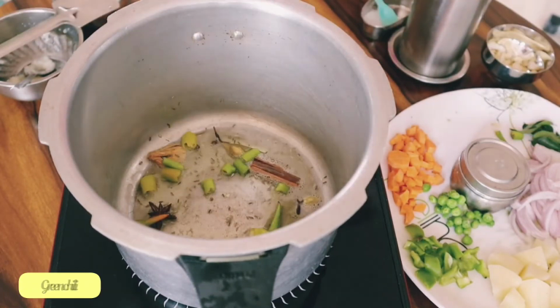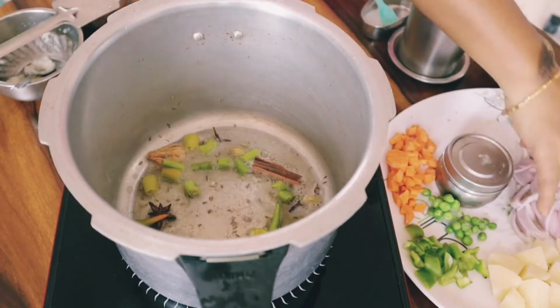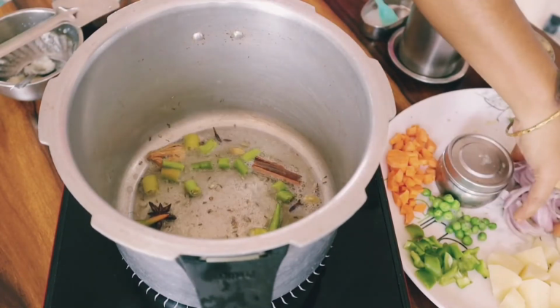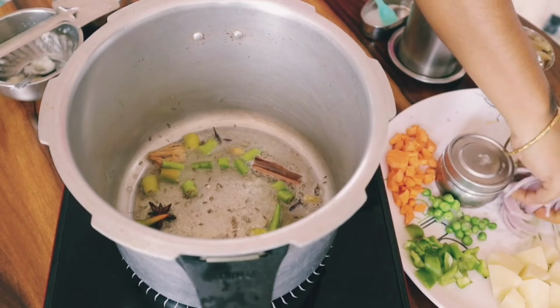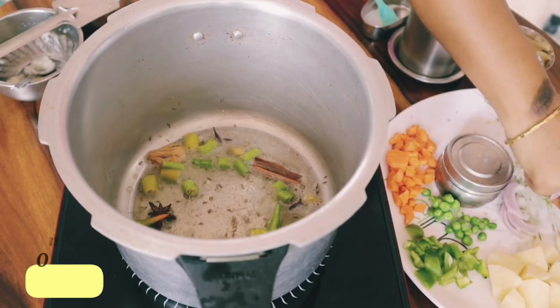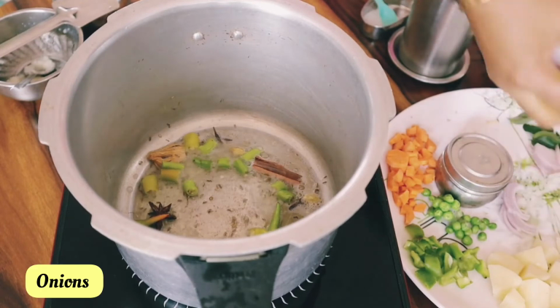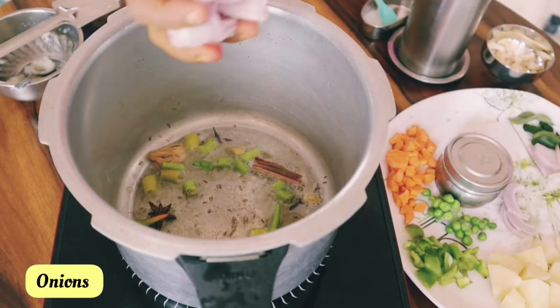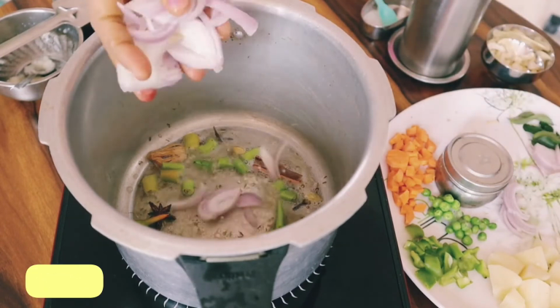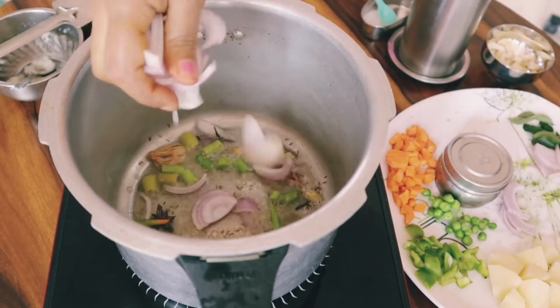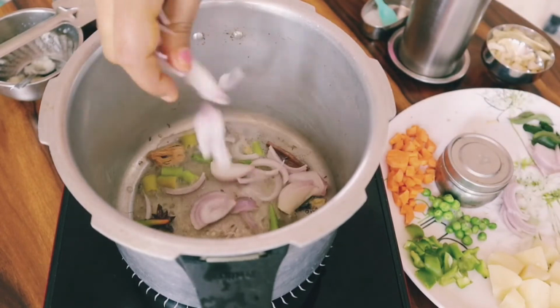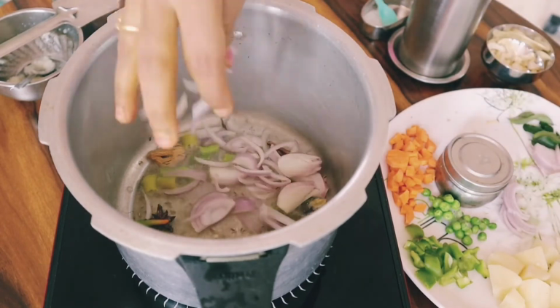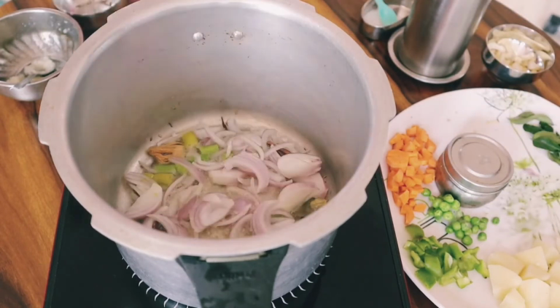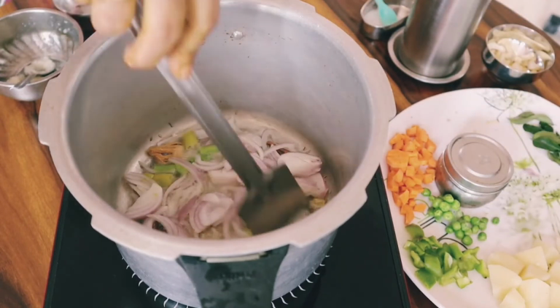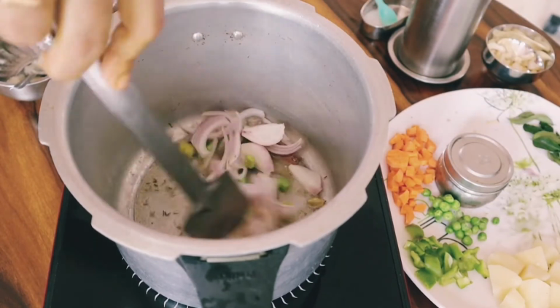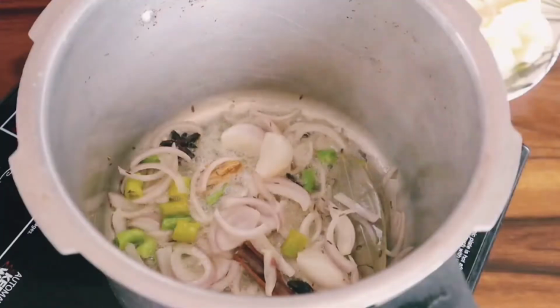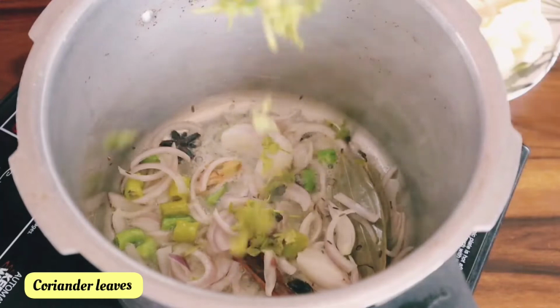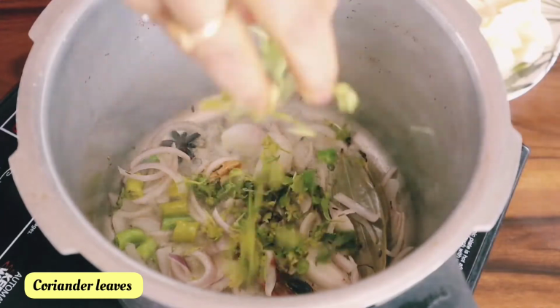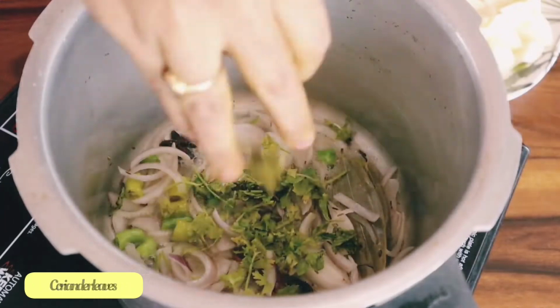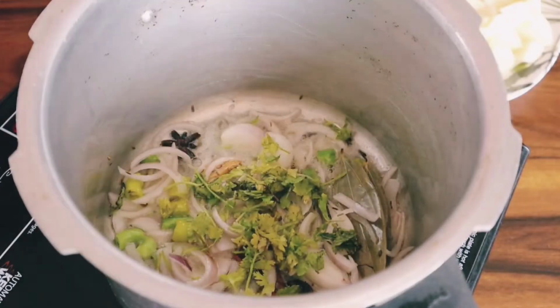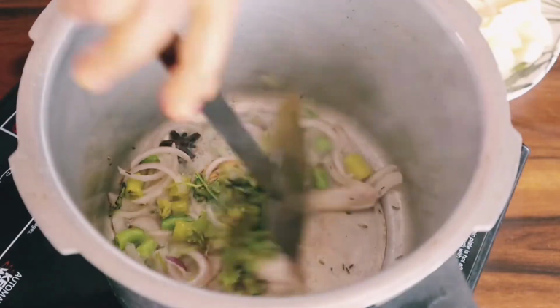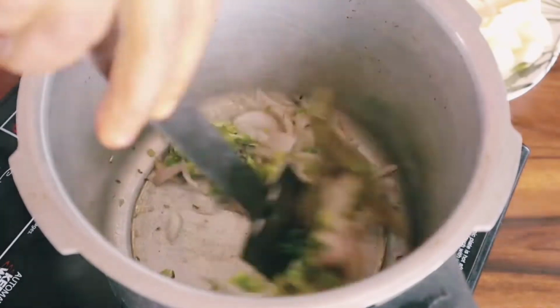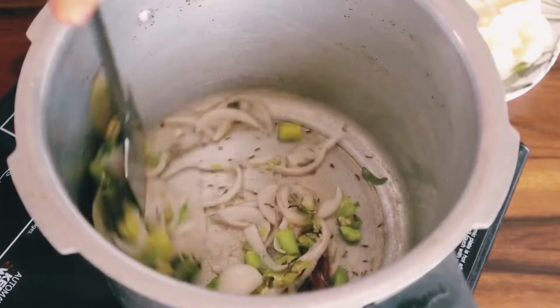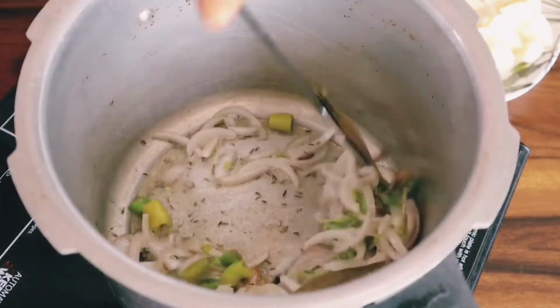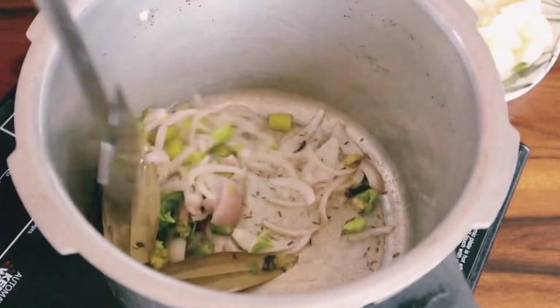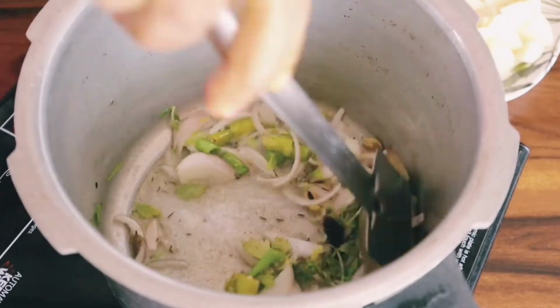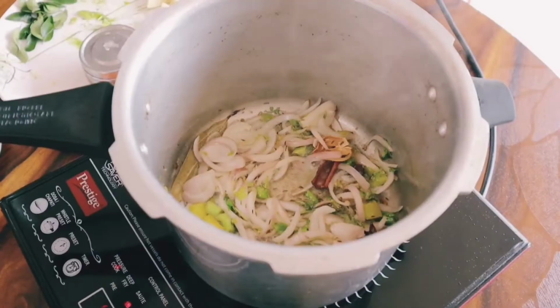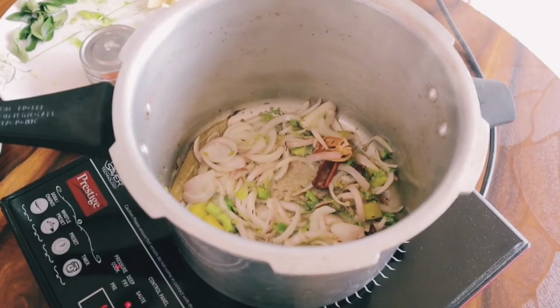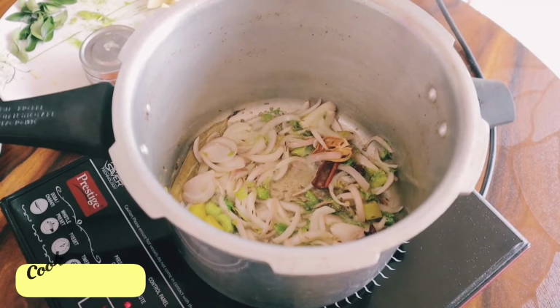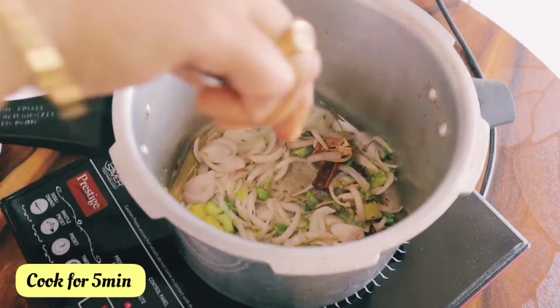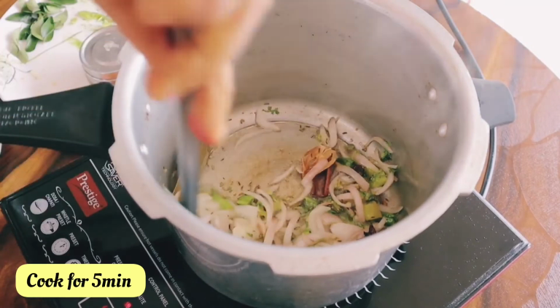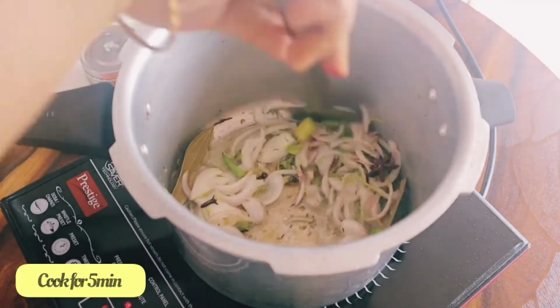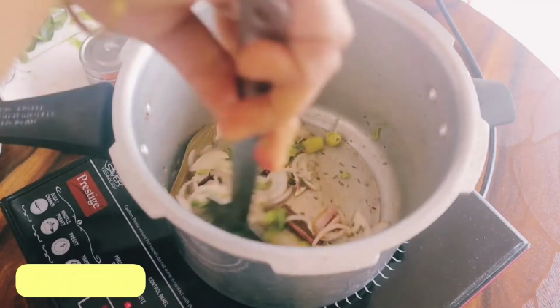I will cut the vegetables — let's cut the green chili and onion, then fry it. Let's fry it and add a little bit of onion.